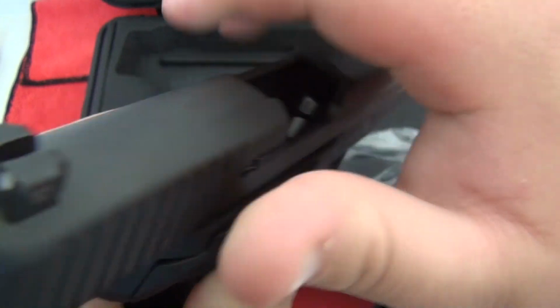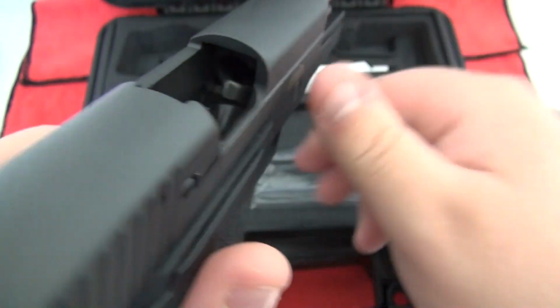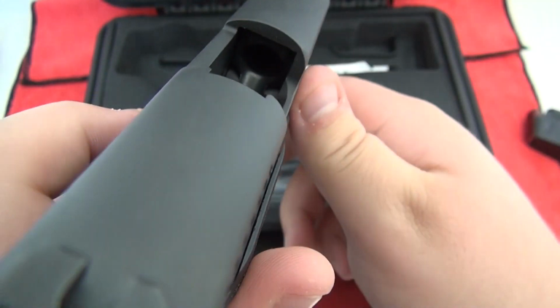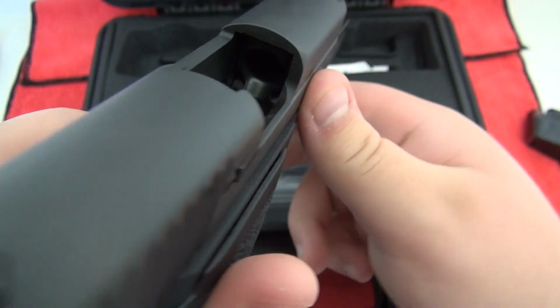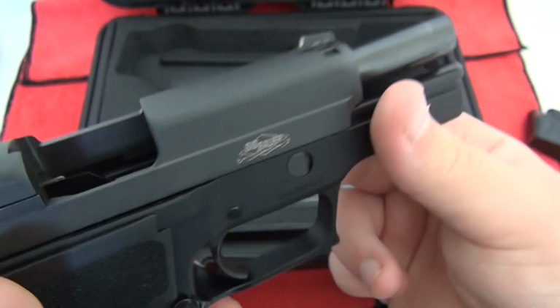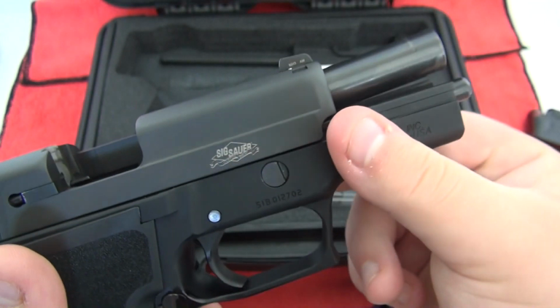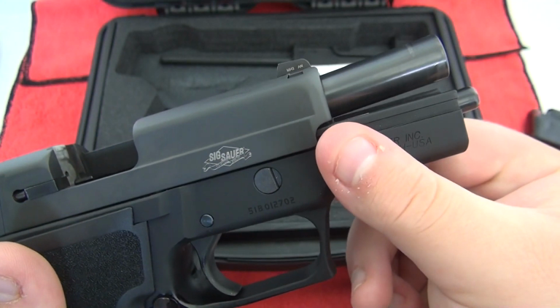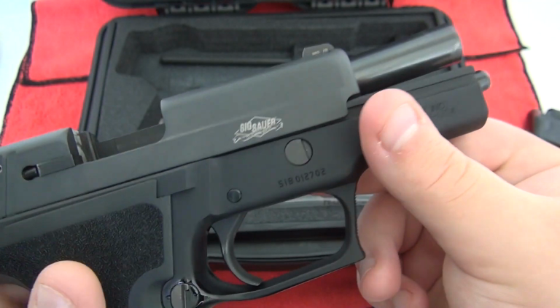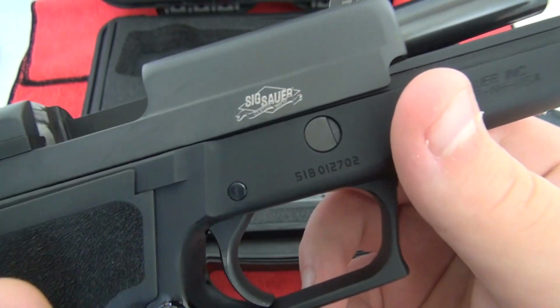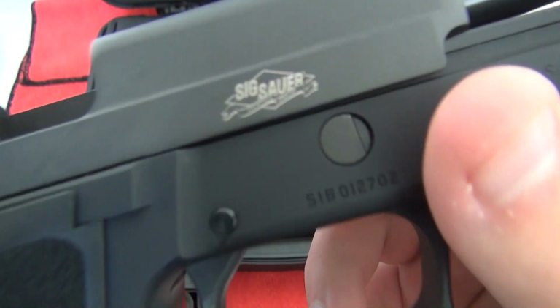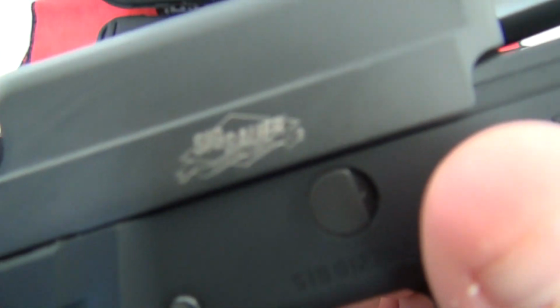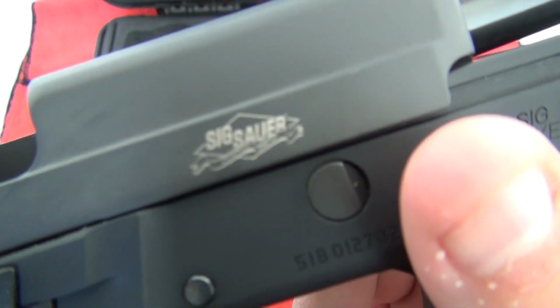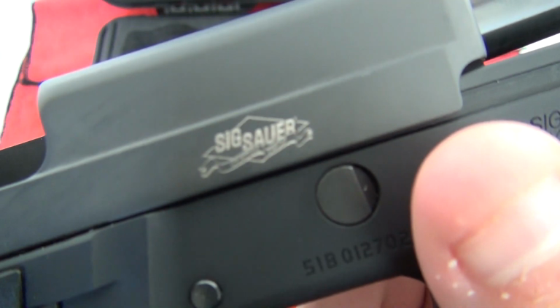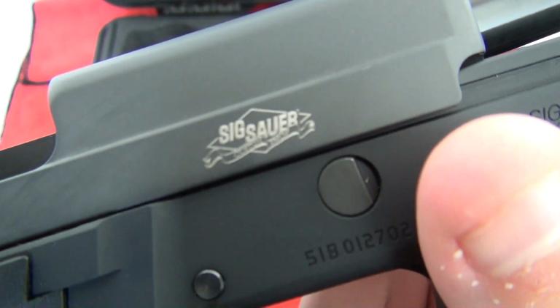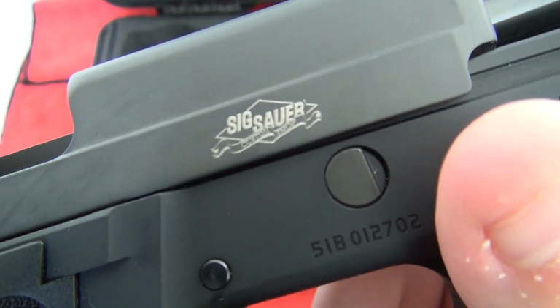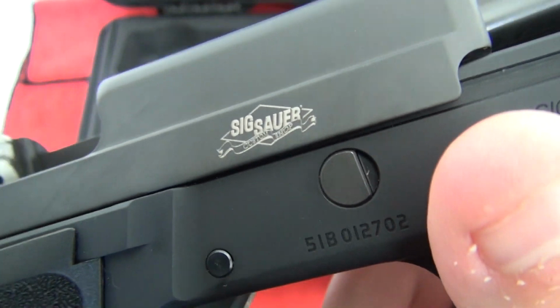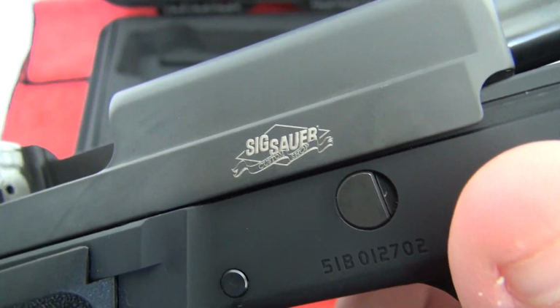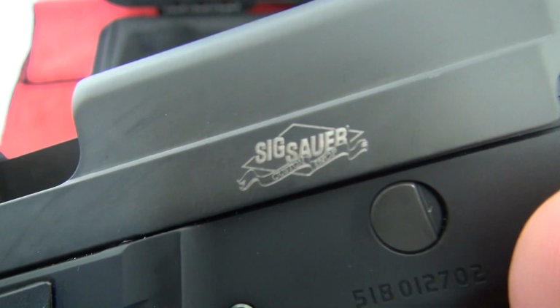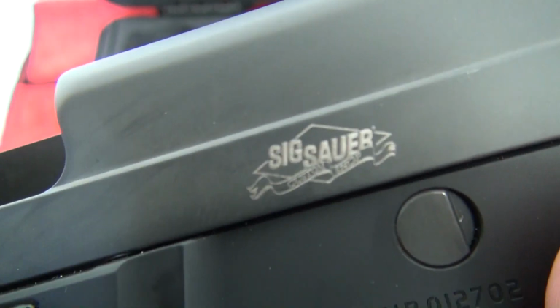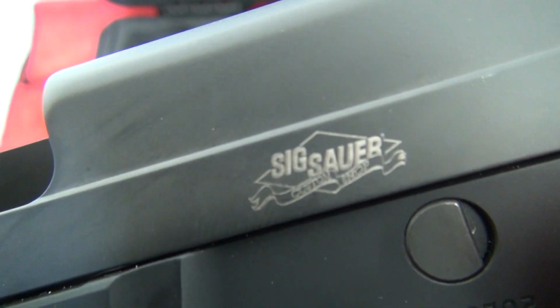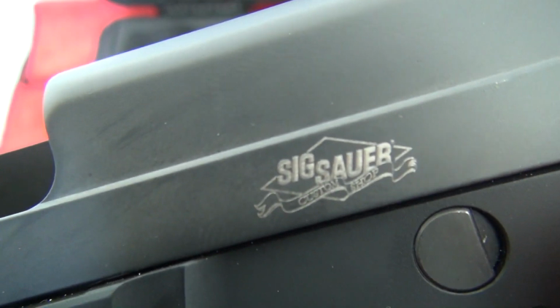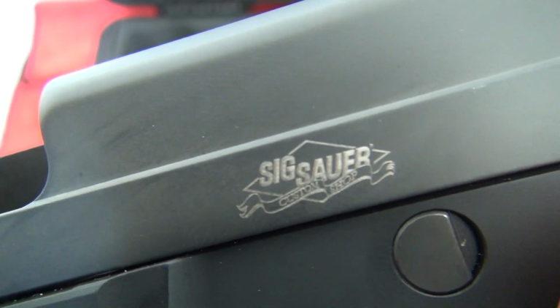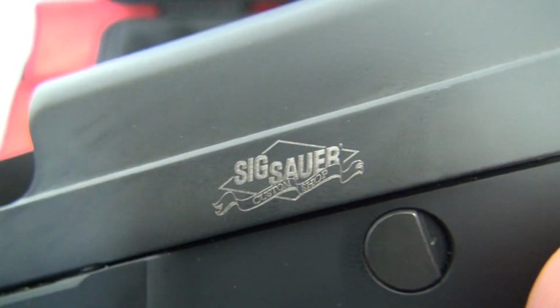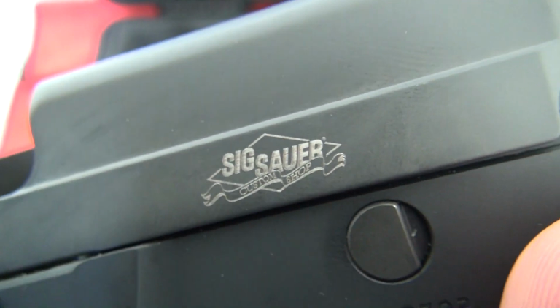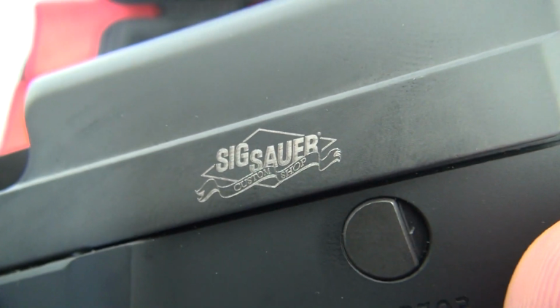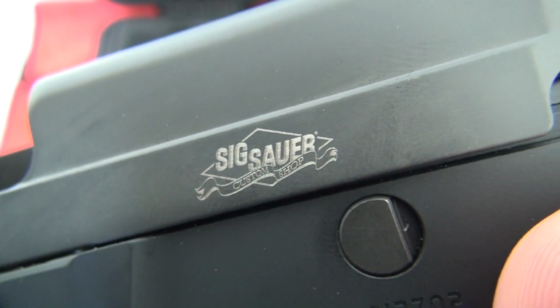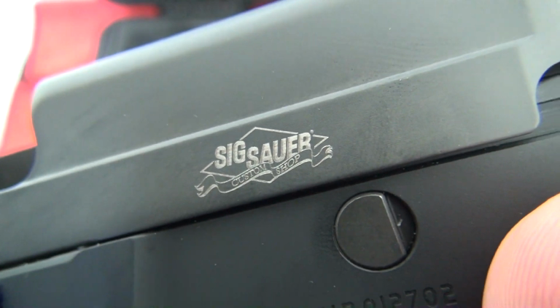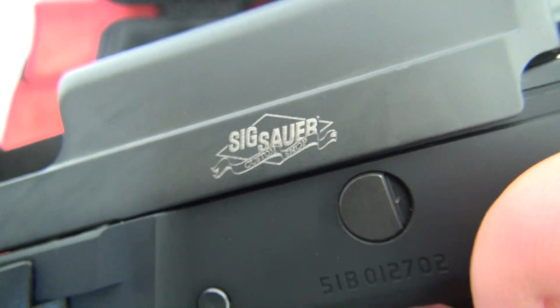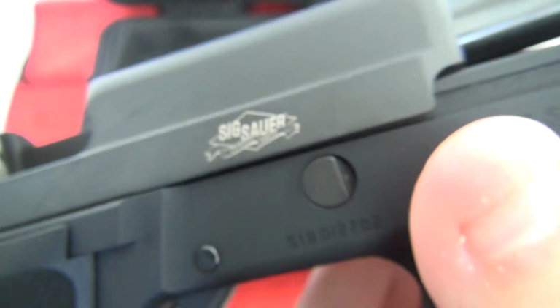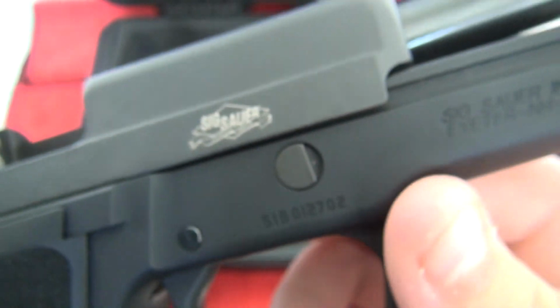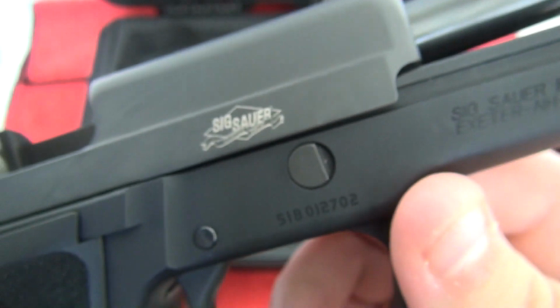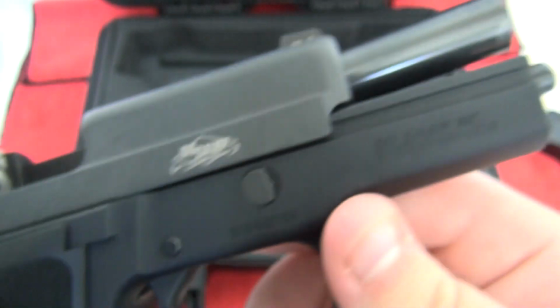As you can see it is unloaded. Right there it says custom shop — SIG Sauer custom shop. It's pretty cool, right?